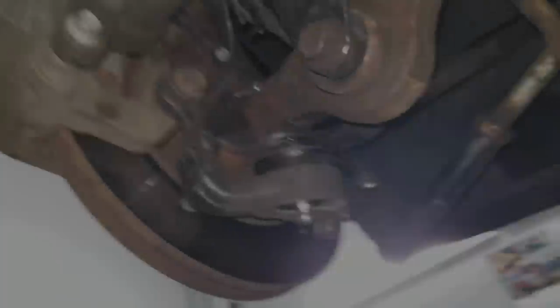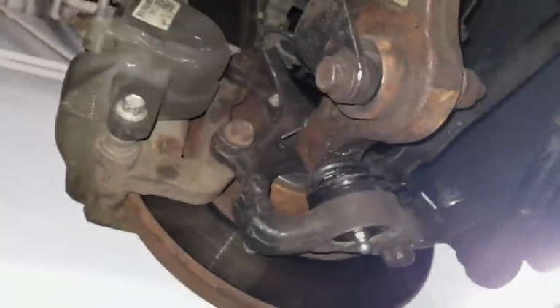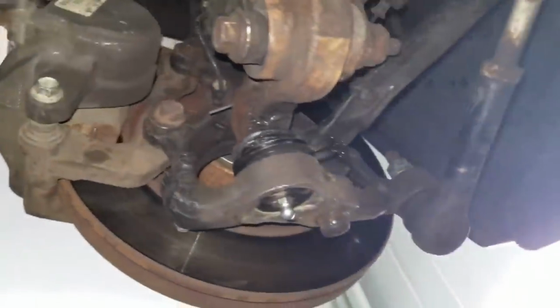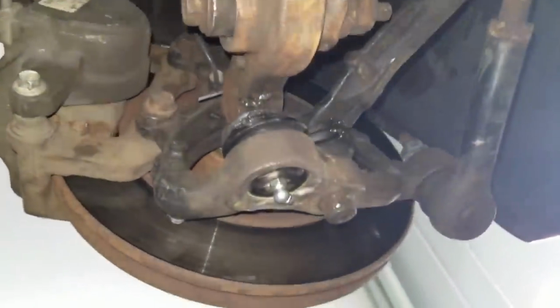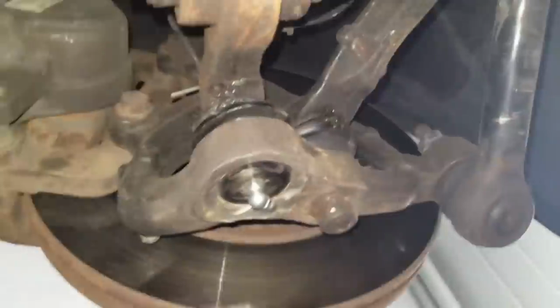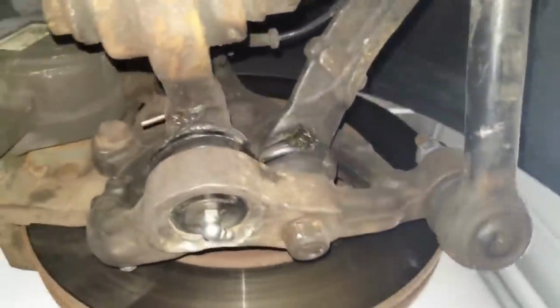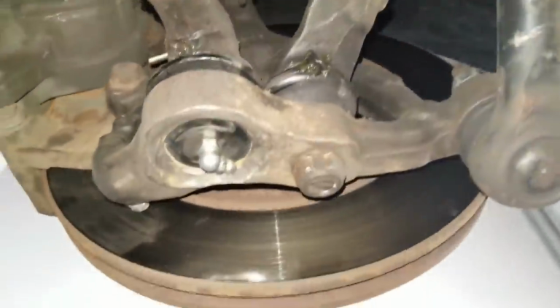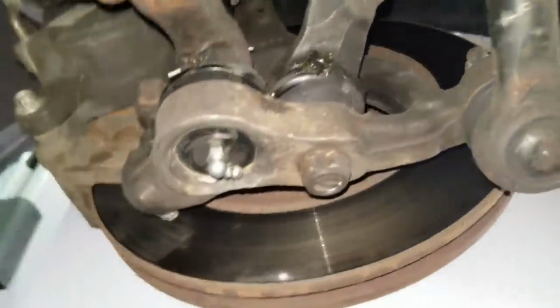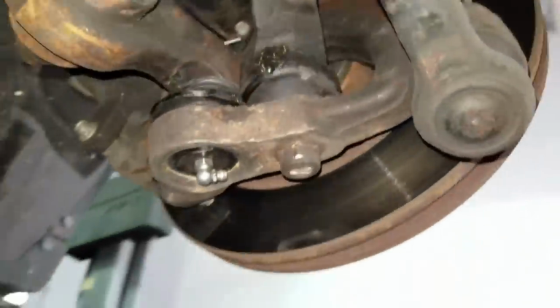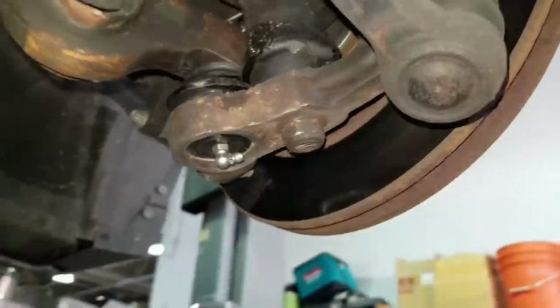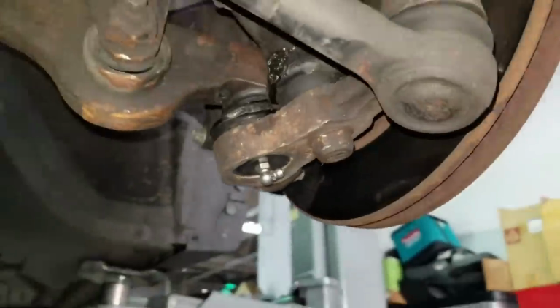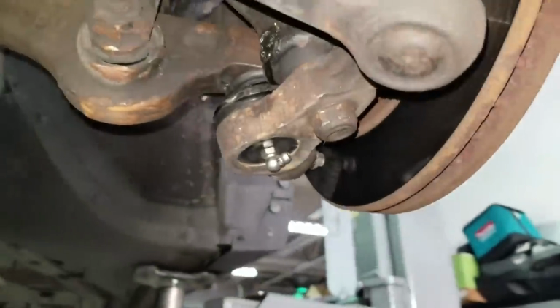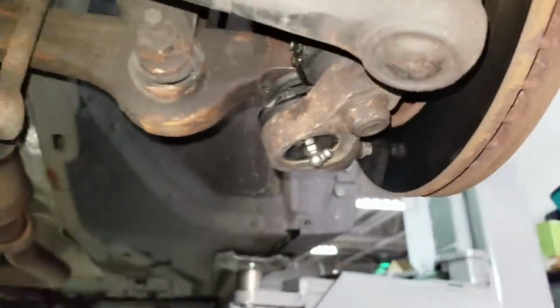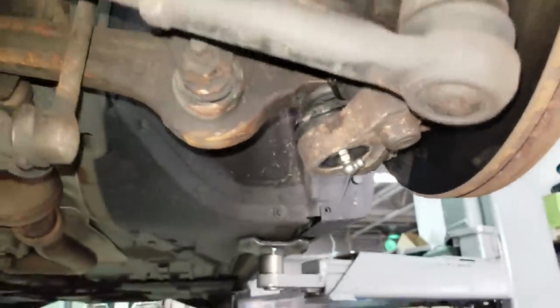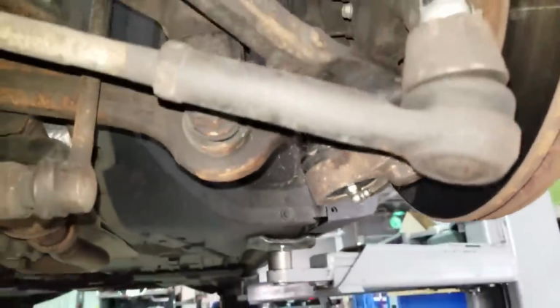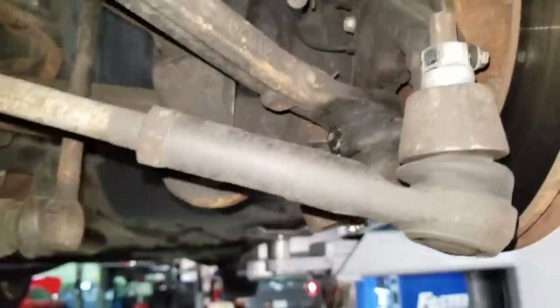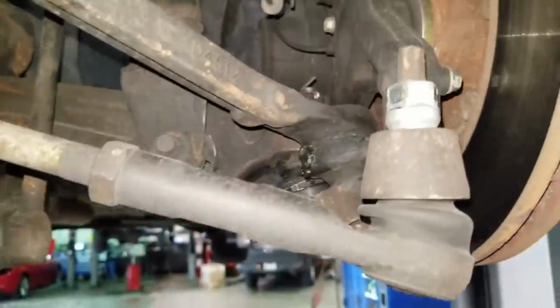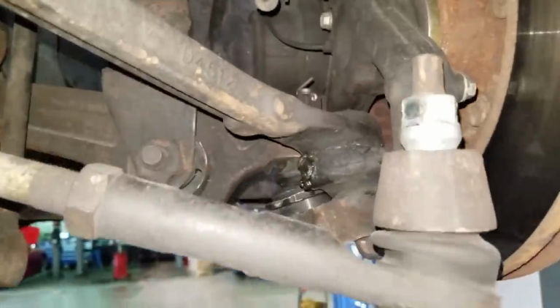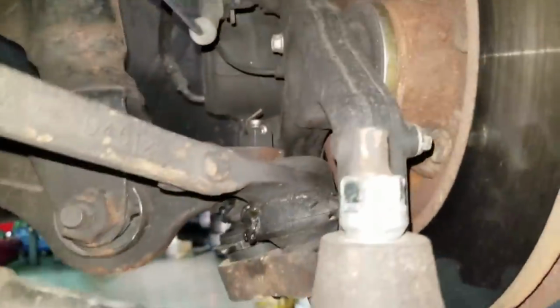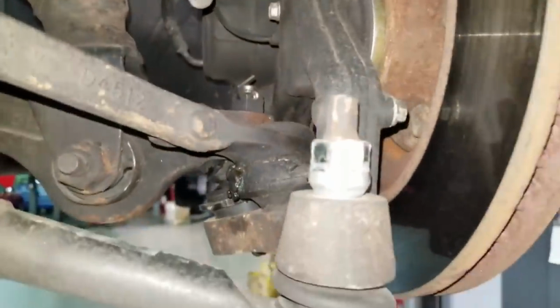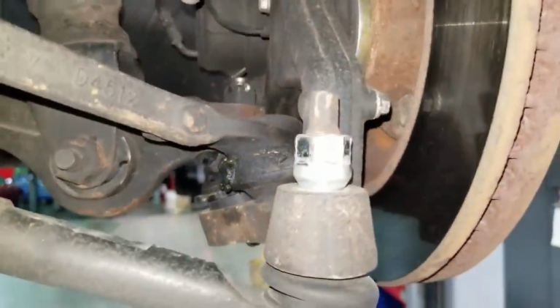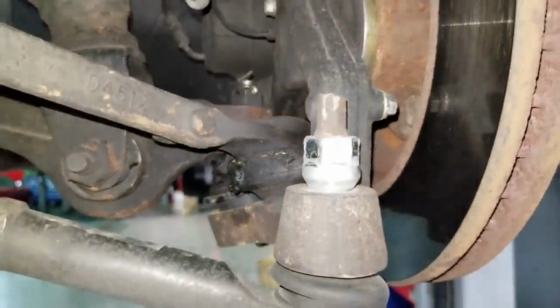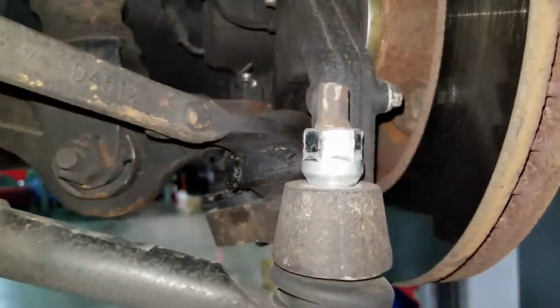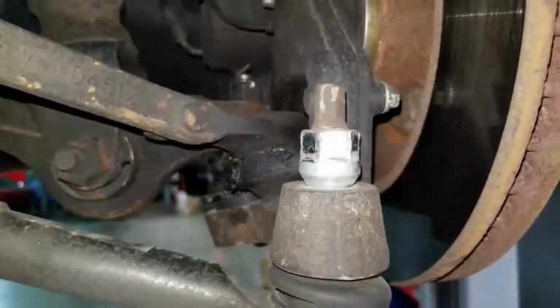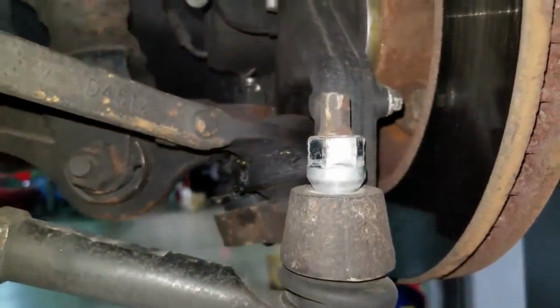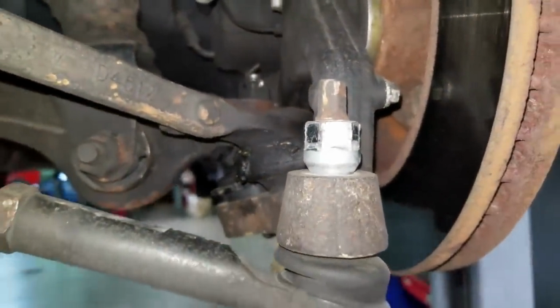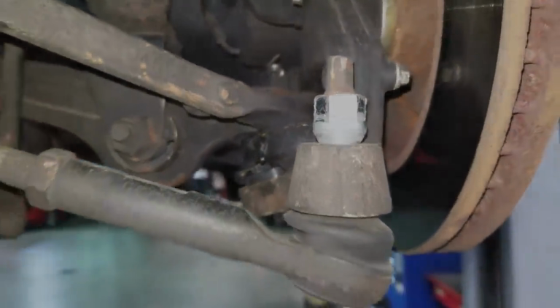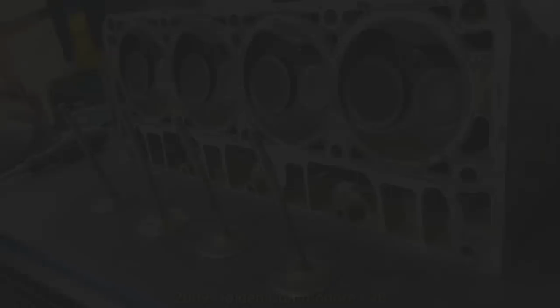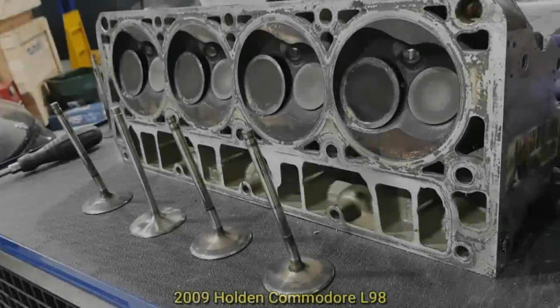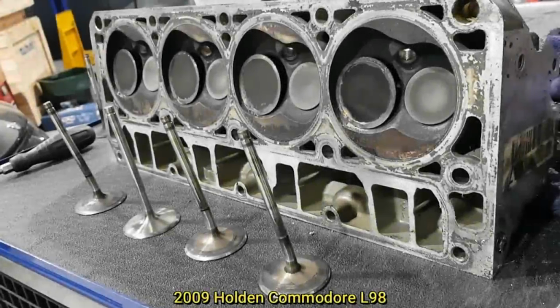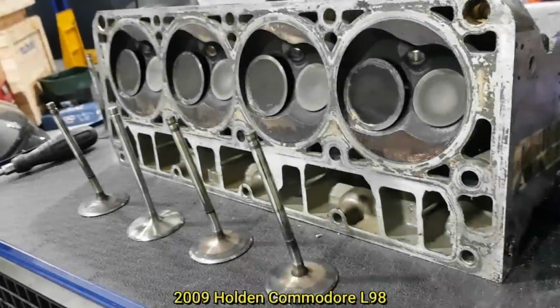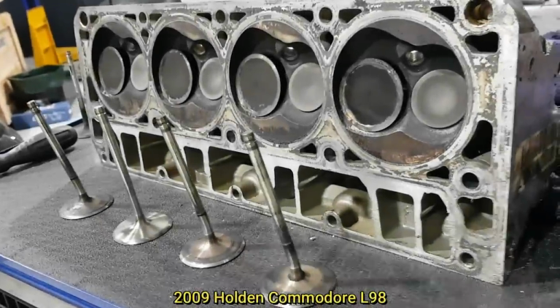This Chrysler 300 came in for an inspection and the technician noticed the lower ball joint was about to pop out. They also found a lug nut being used for the outer tie rod end.